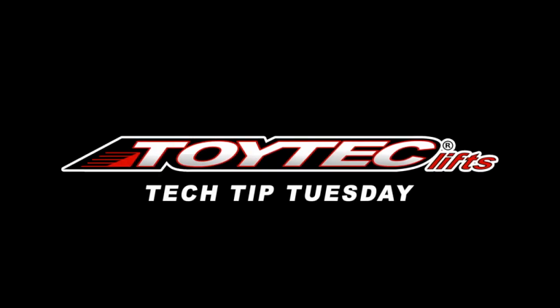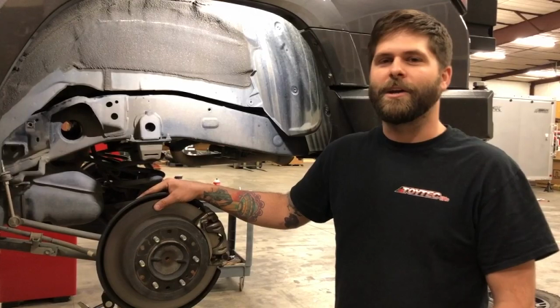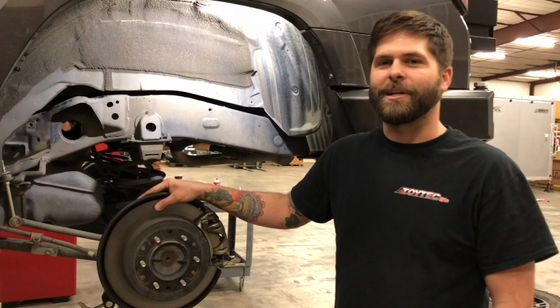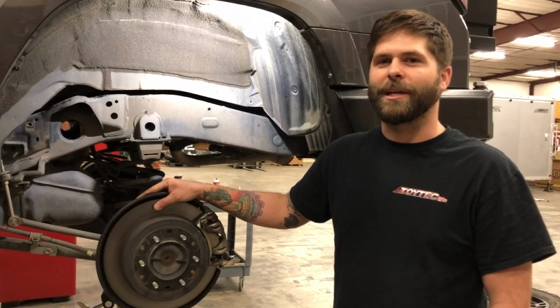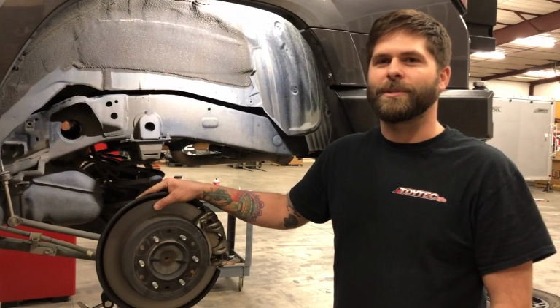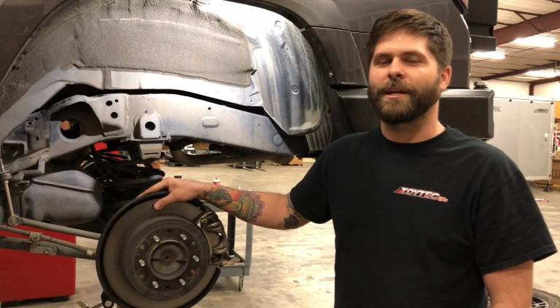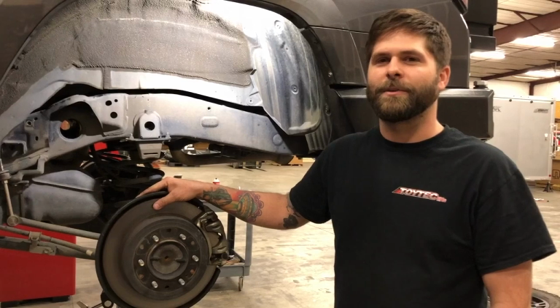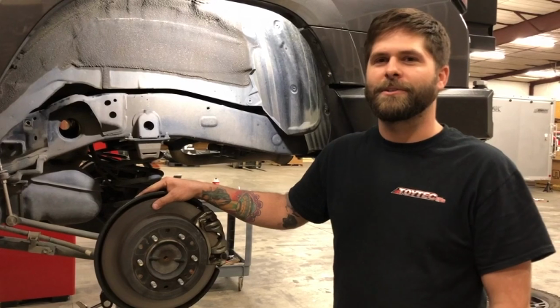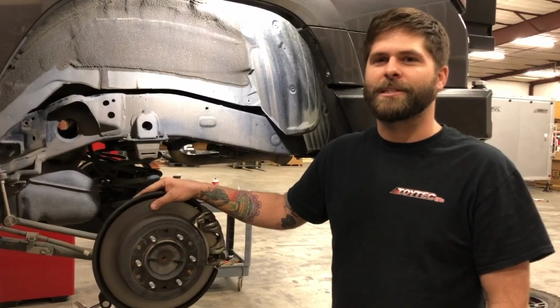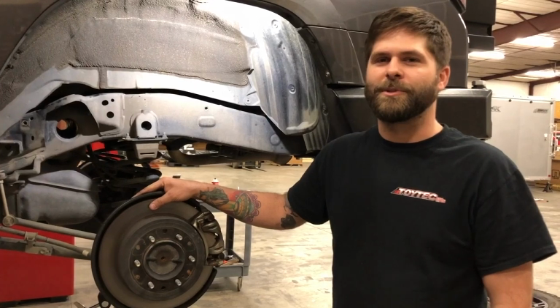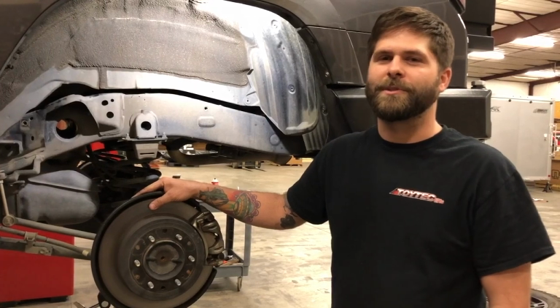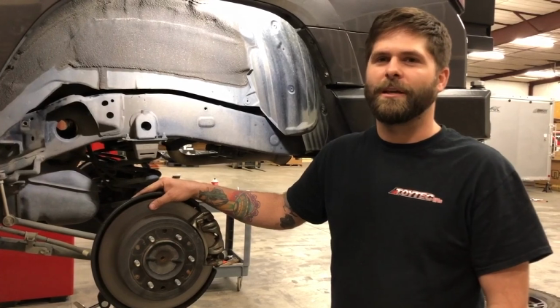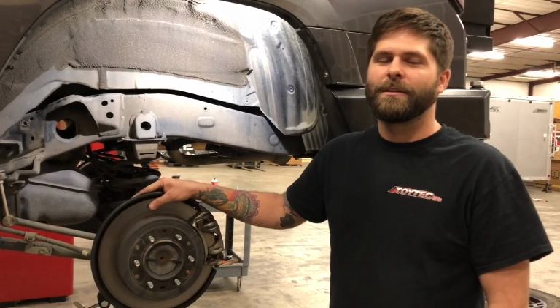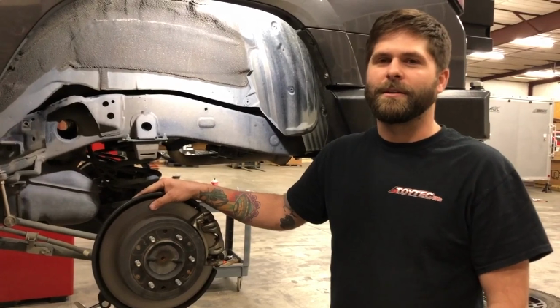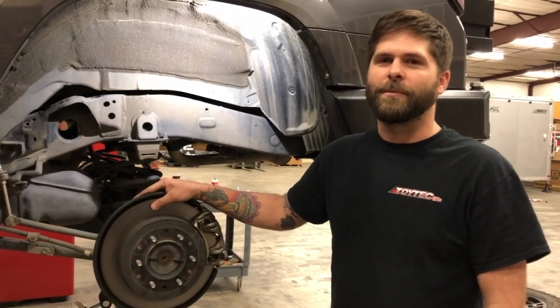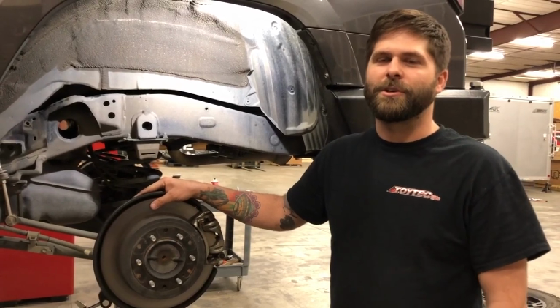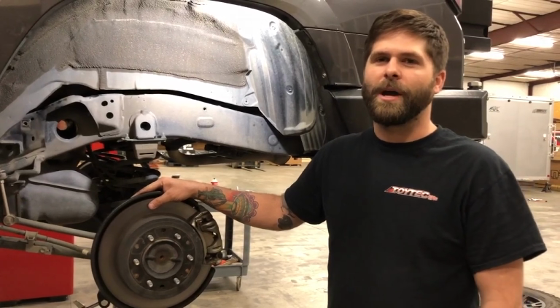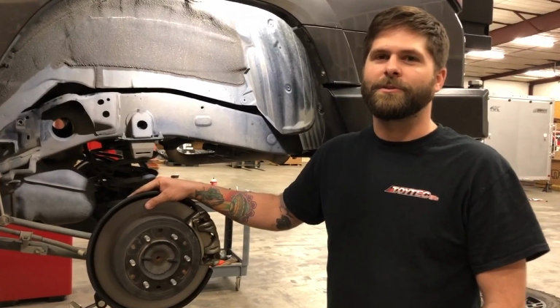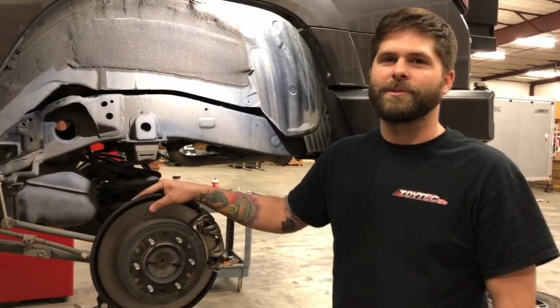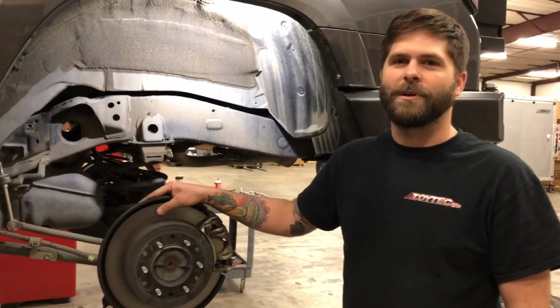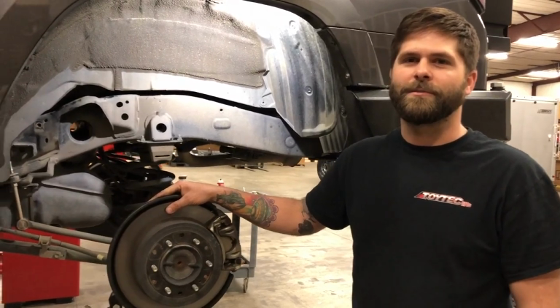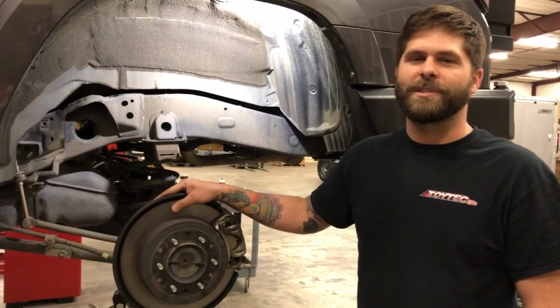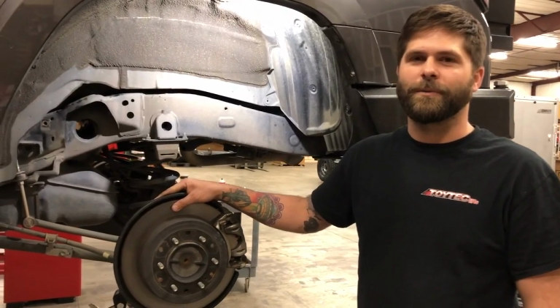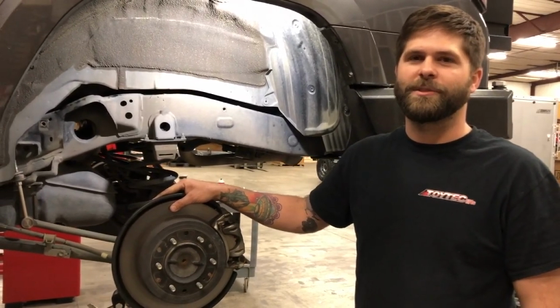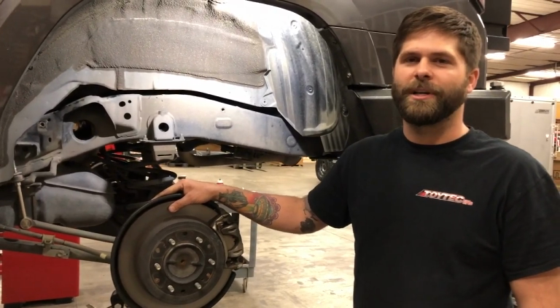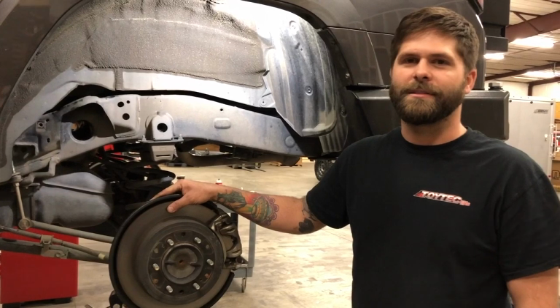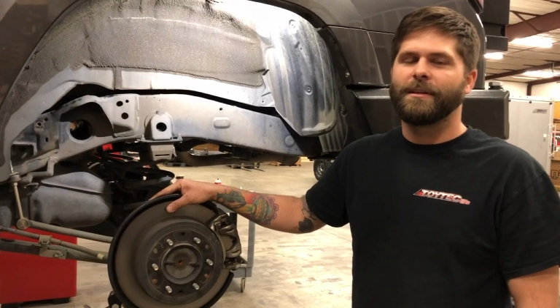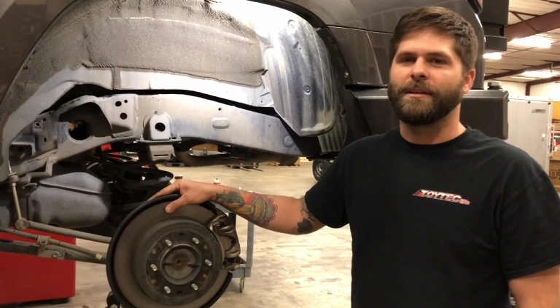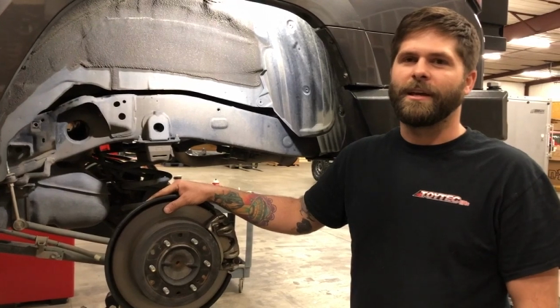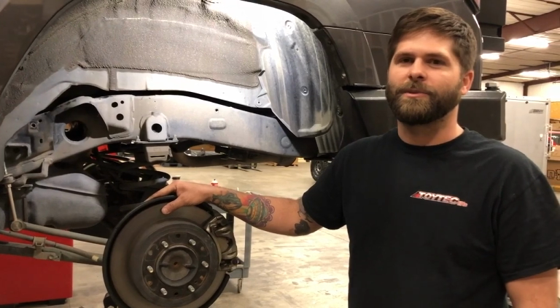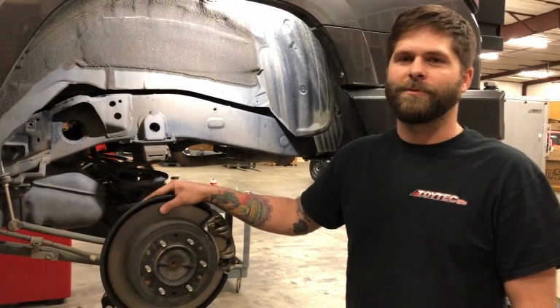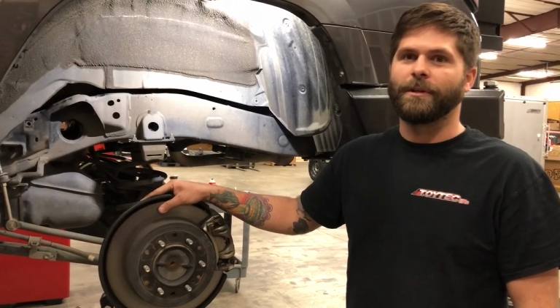Hey everybody, Blake at Toytek here with another Tech Tip Tuesday. Today I'm going to show you how to install some Toytek rear springs in a Toyota 4Runner.